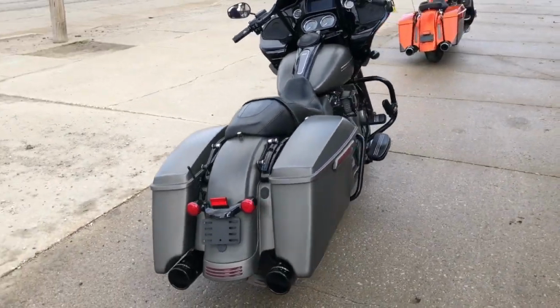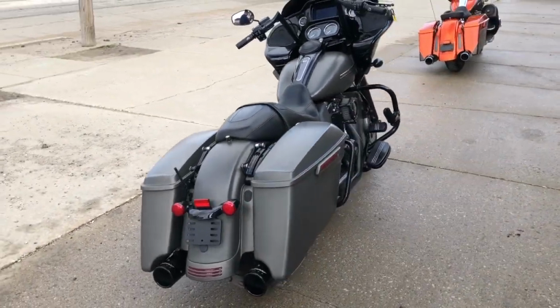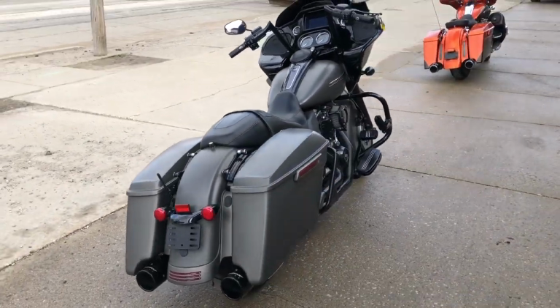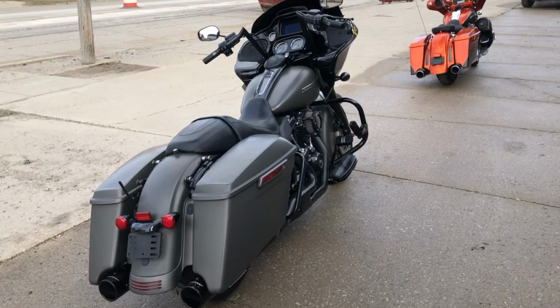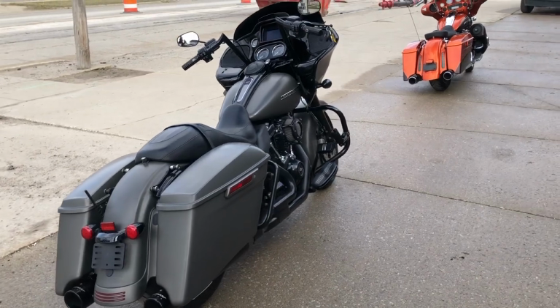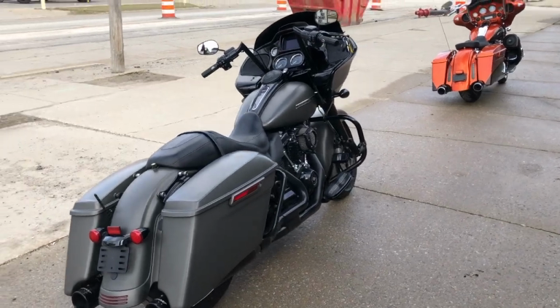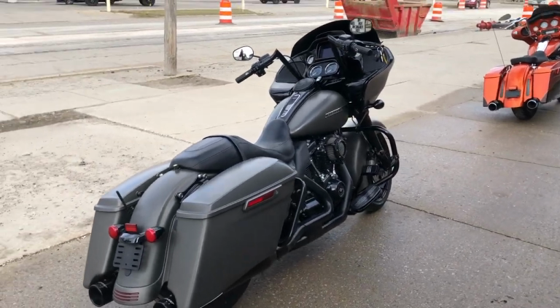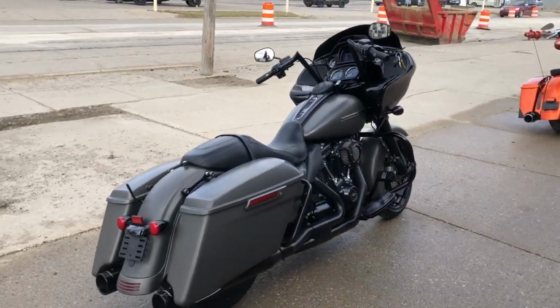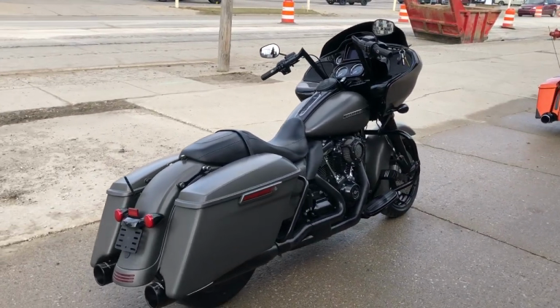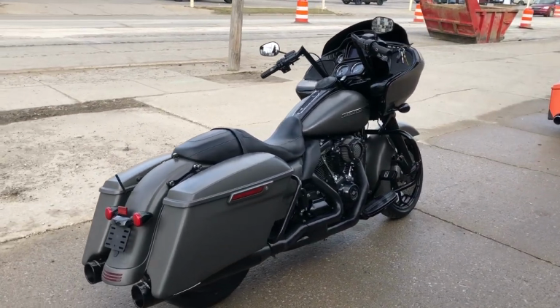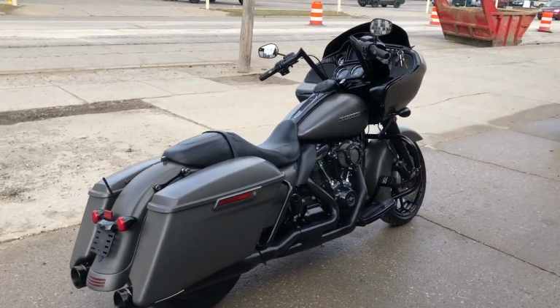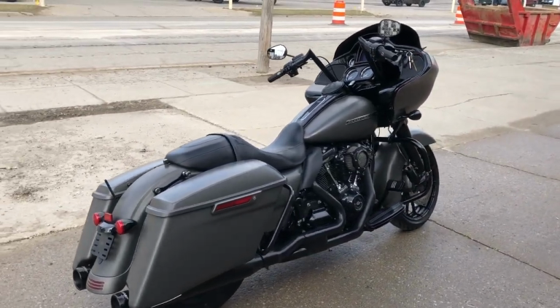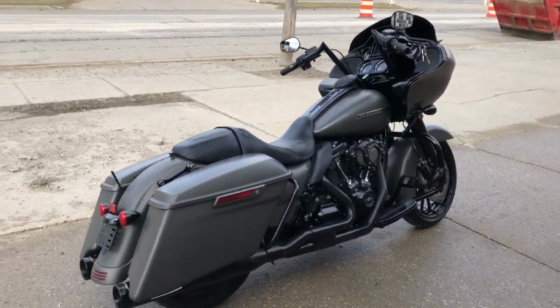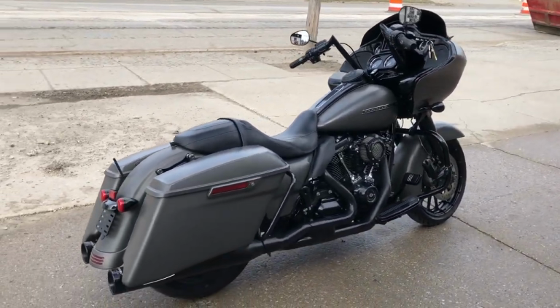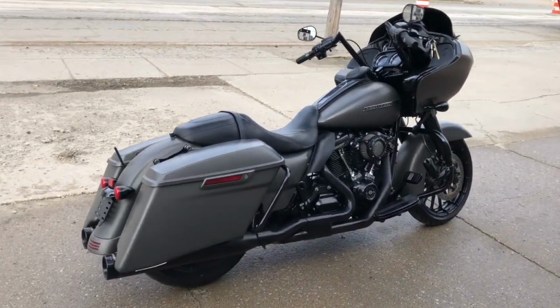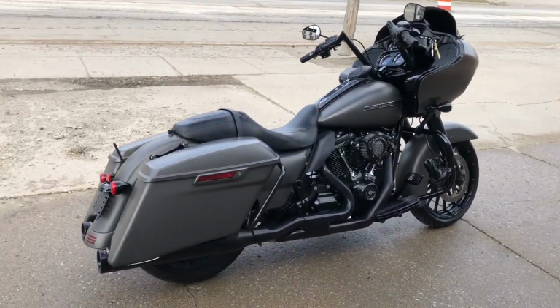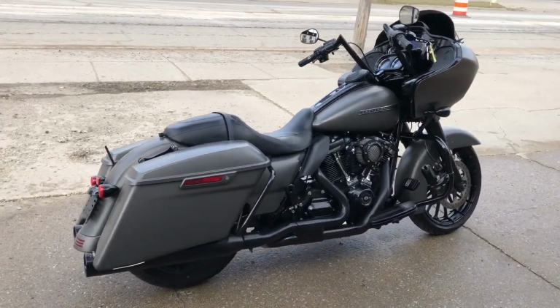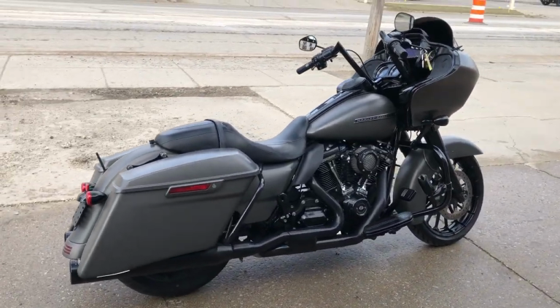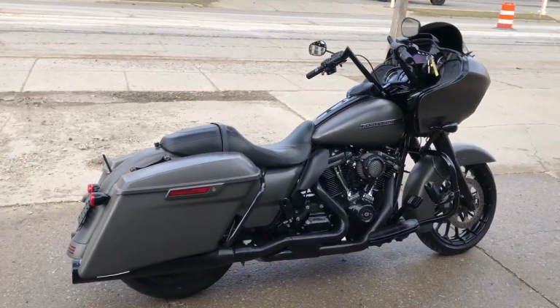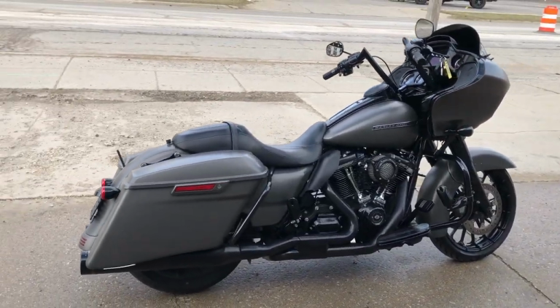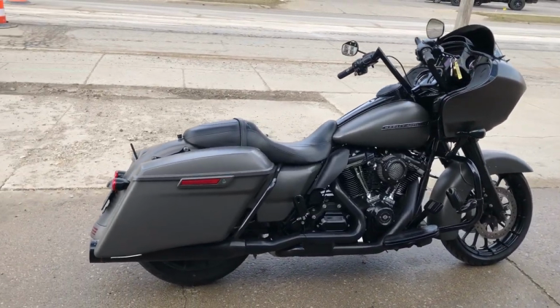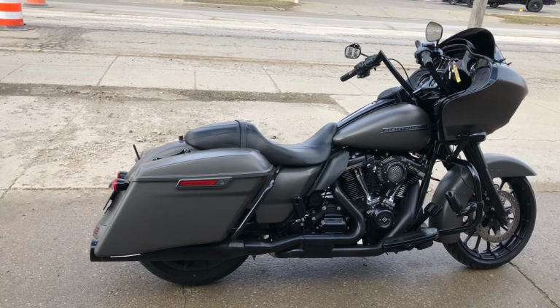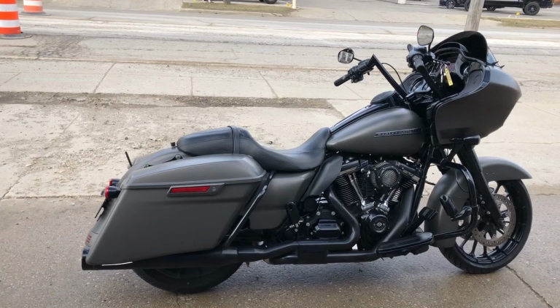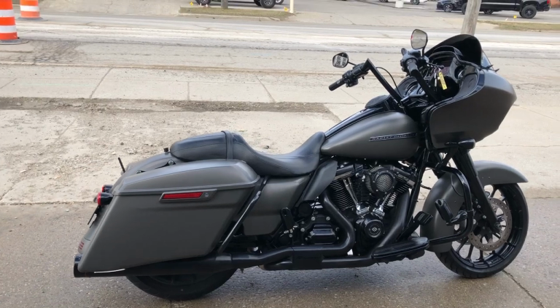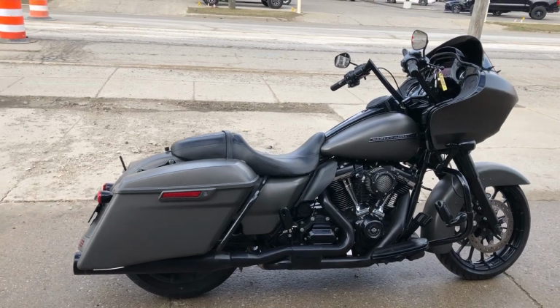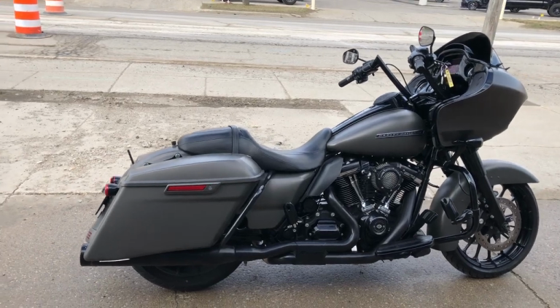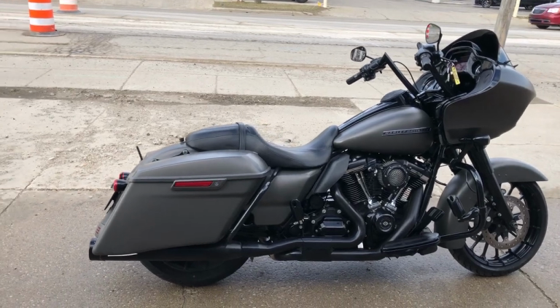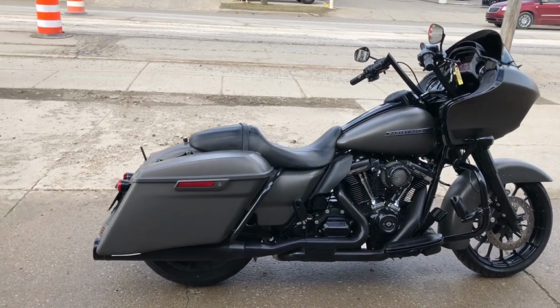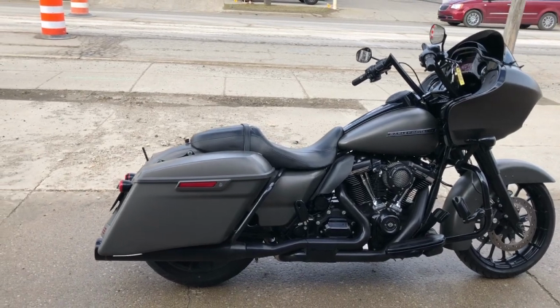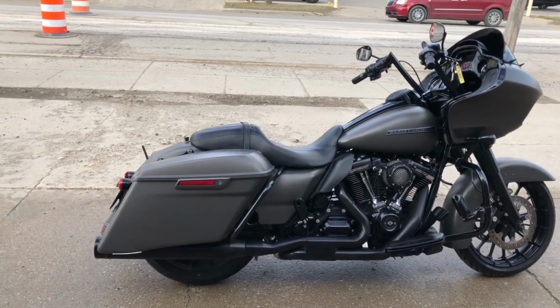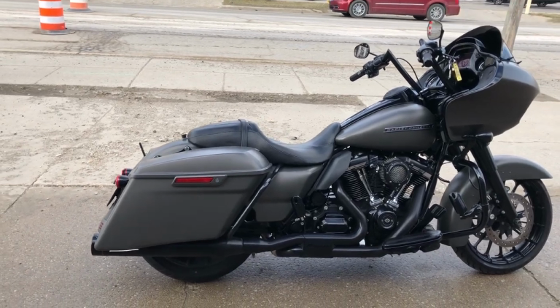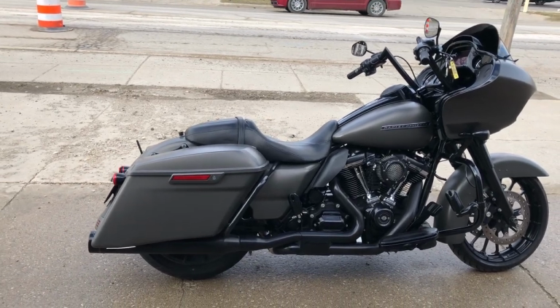Got that 114 cubic inch Milwaukee 8 that runs strong. Don't miss this one — only $13,999. That's a steal. In some countries, they would cut your hands off.